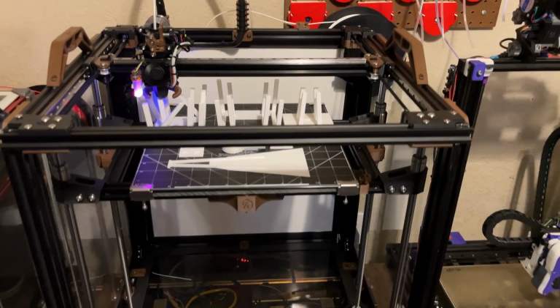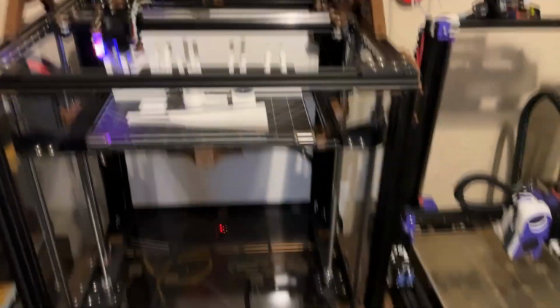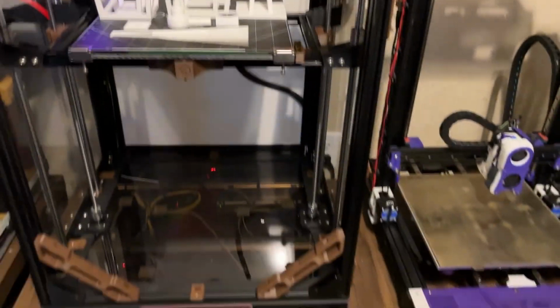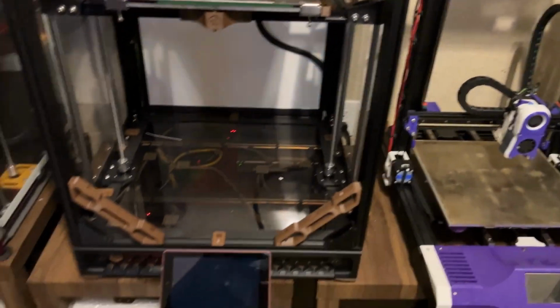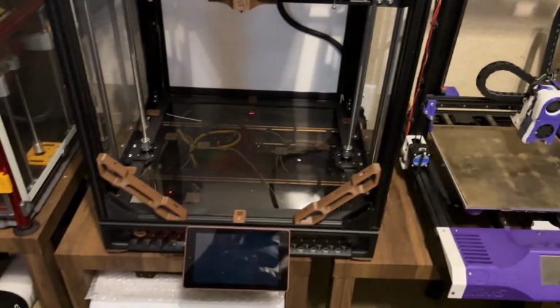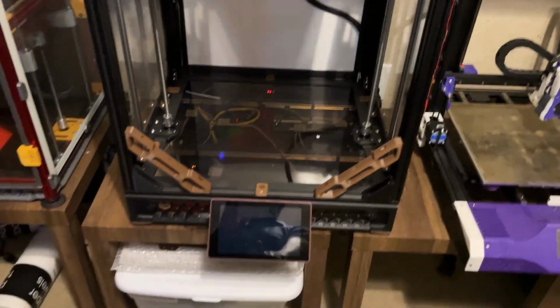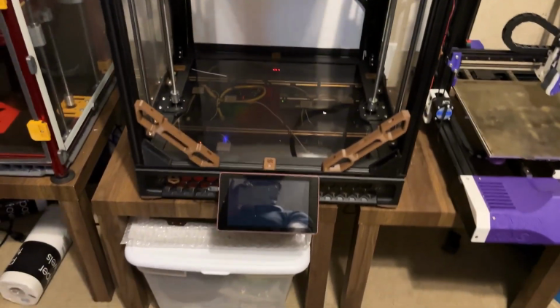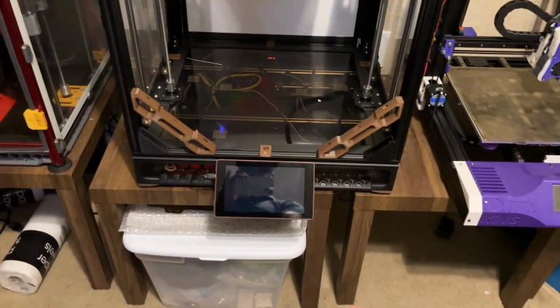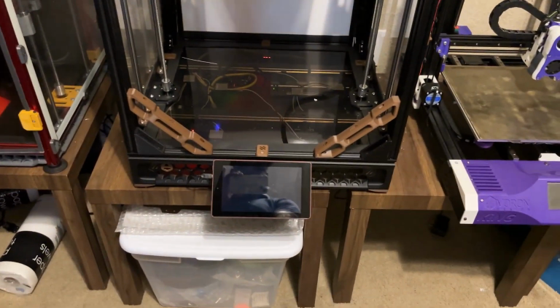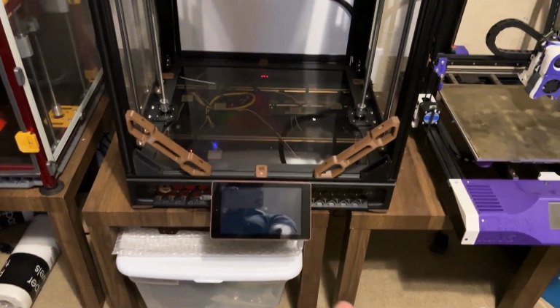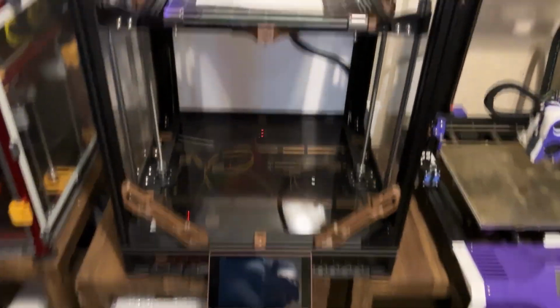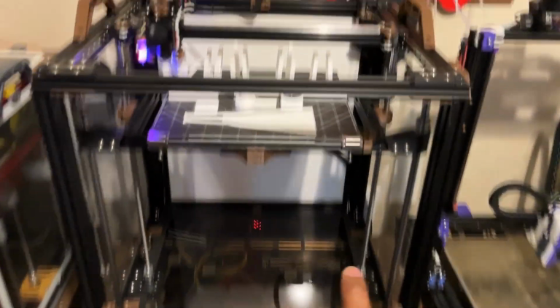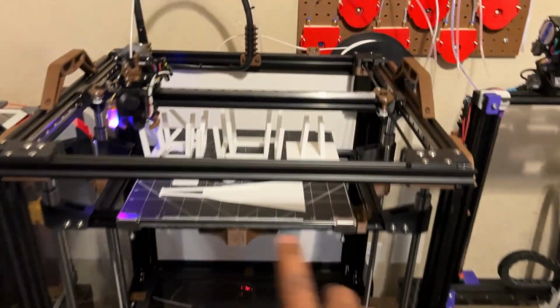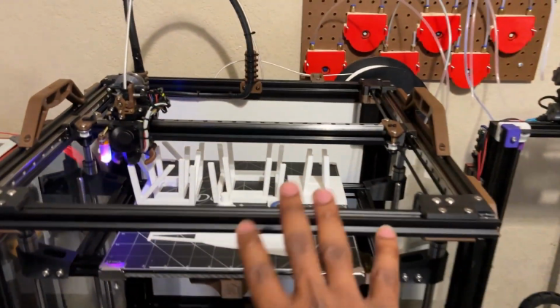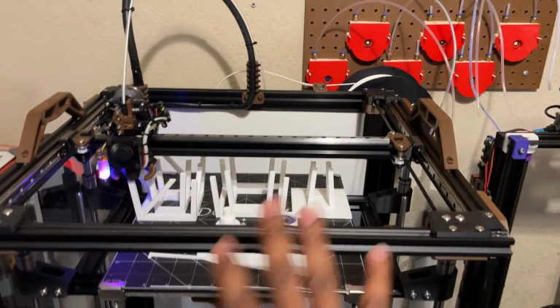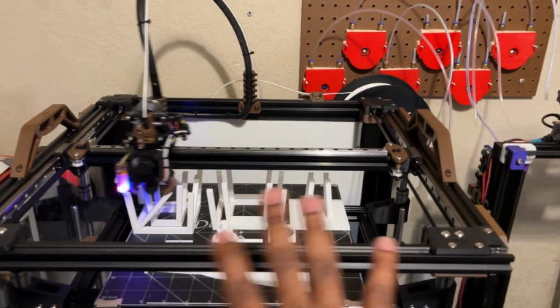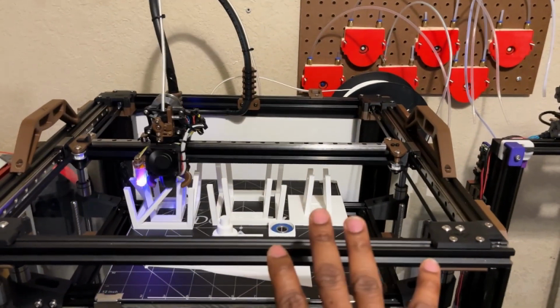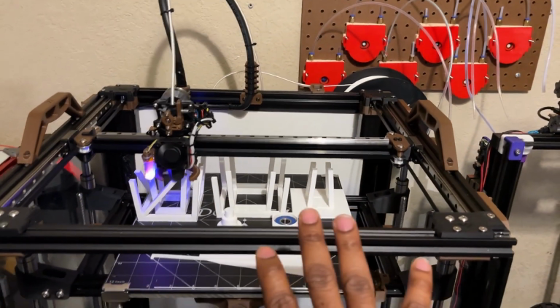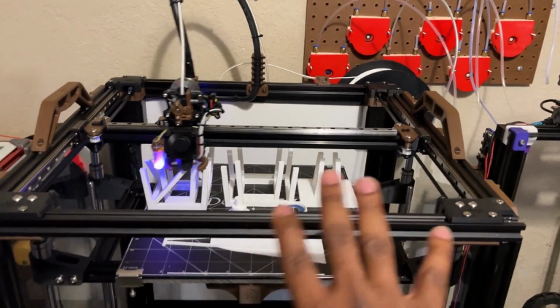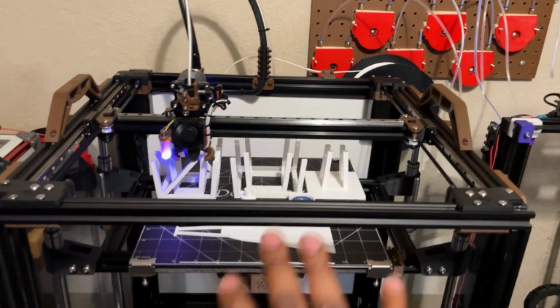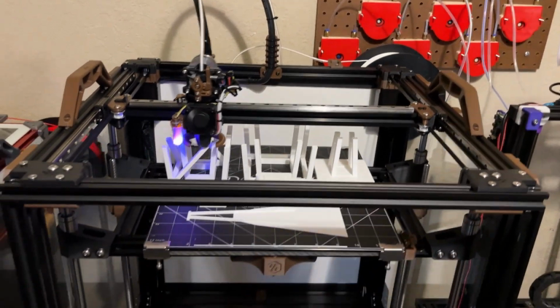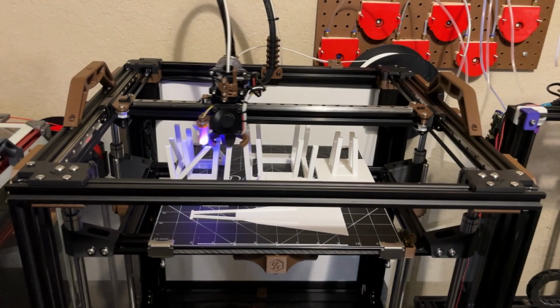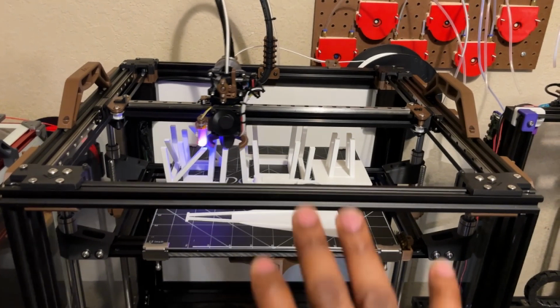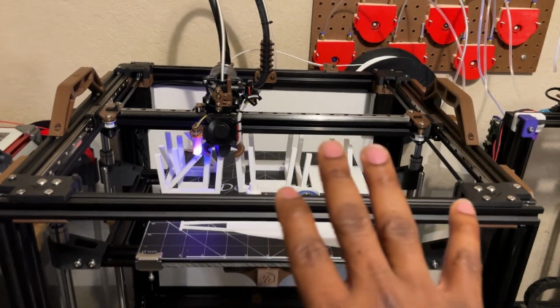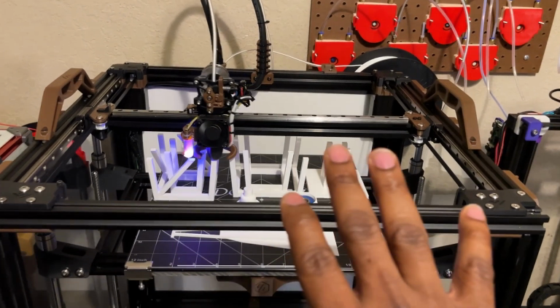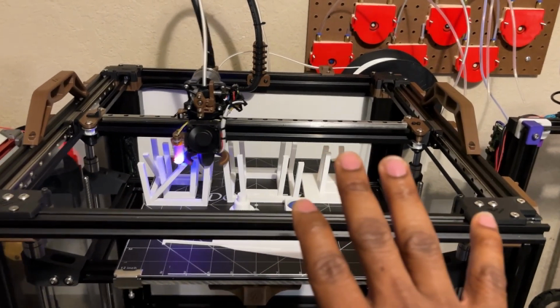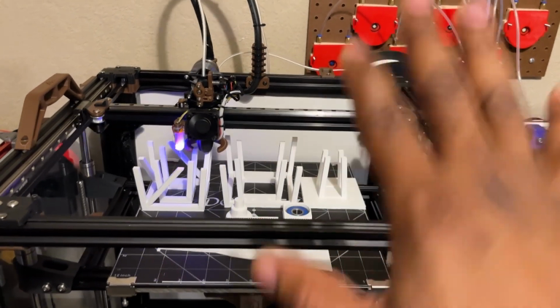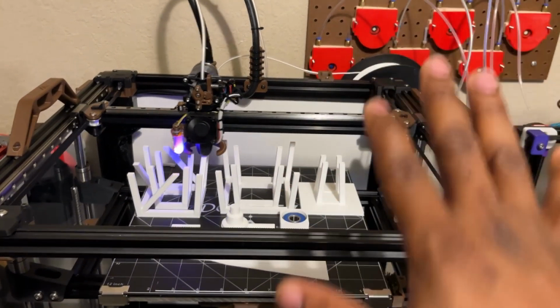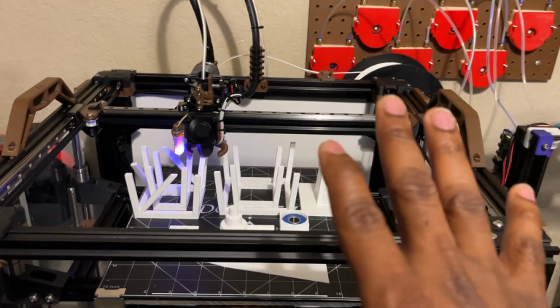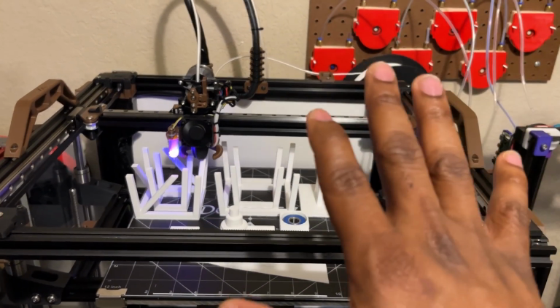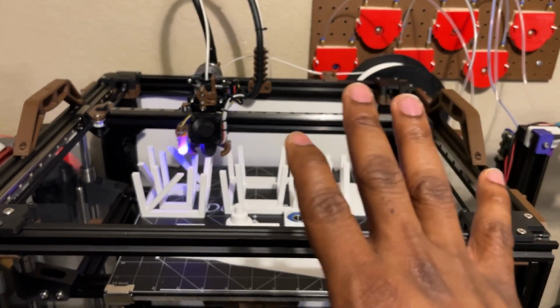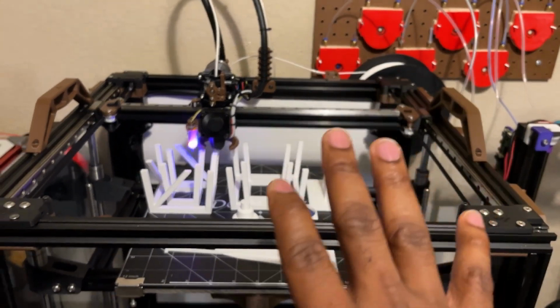As you can see, it's mounted on some wooden stuff and it's not shaking or vibrating like crazy, but I'm also not printing as fast as this thing can print.